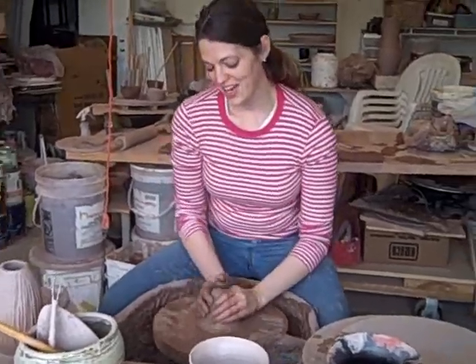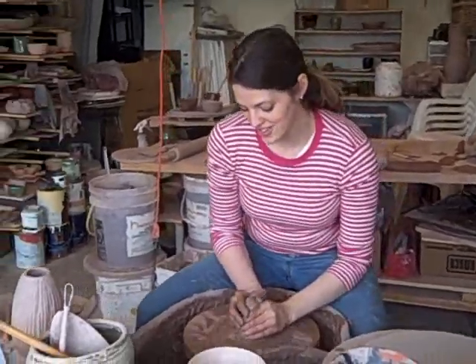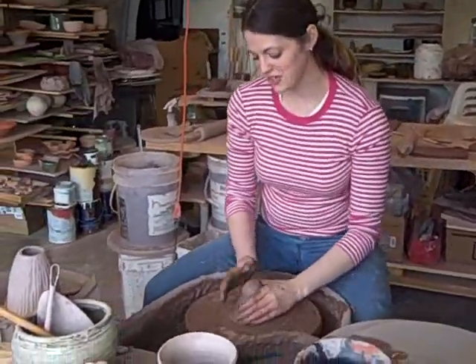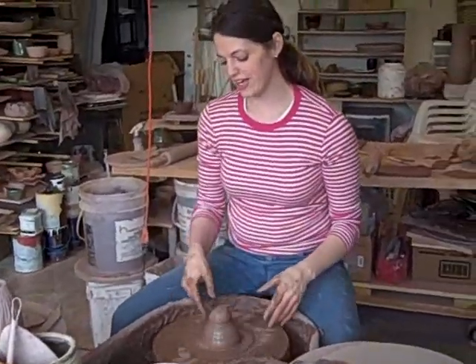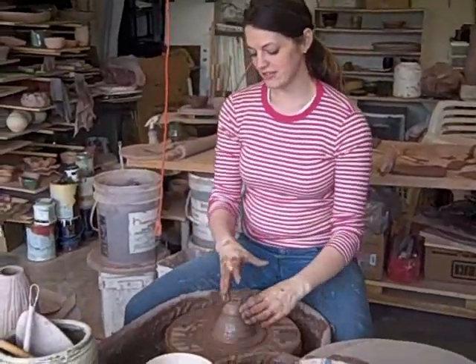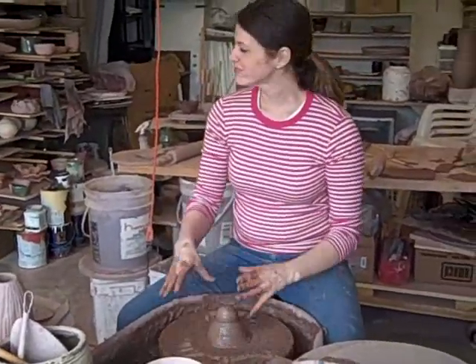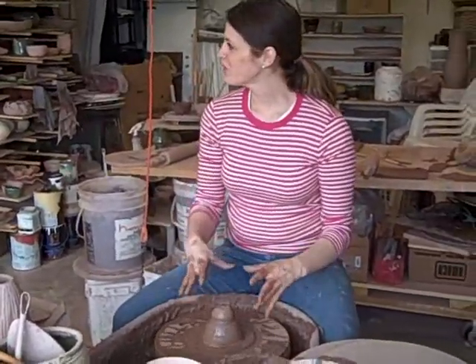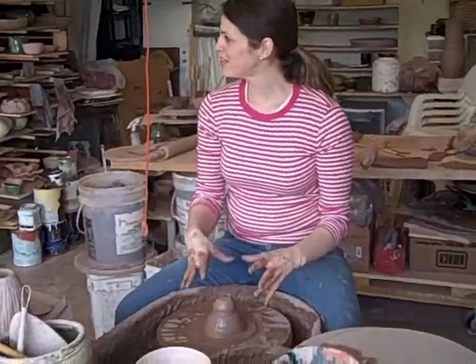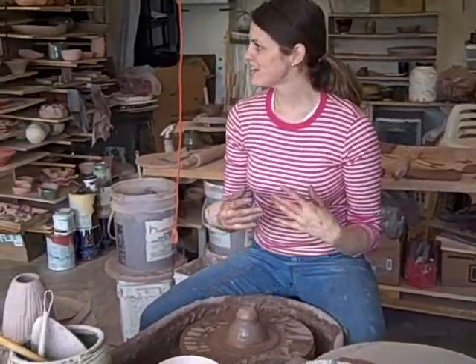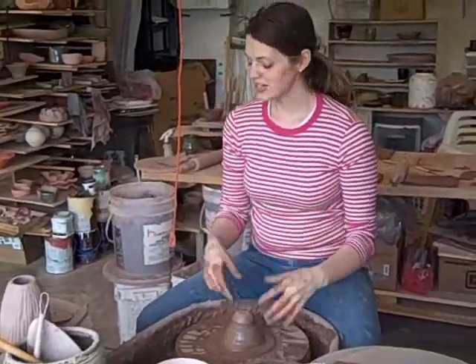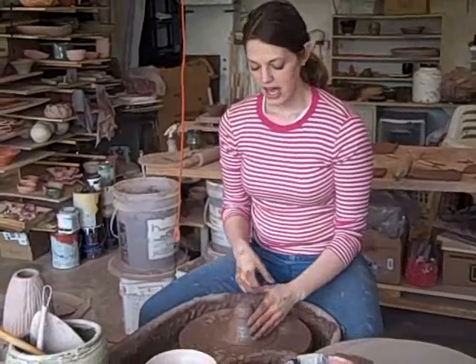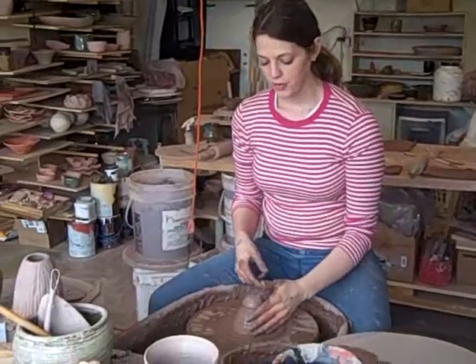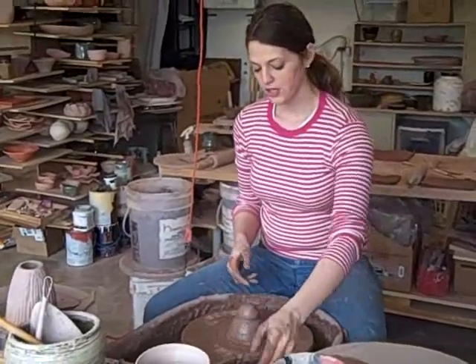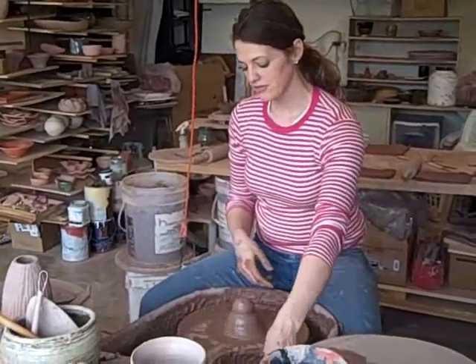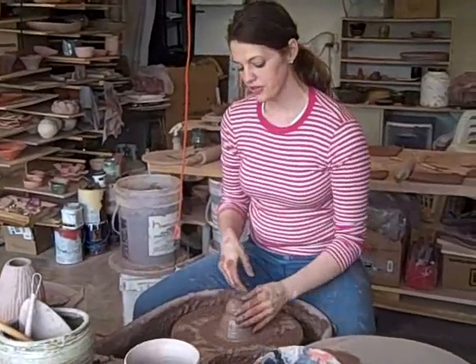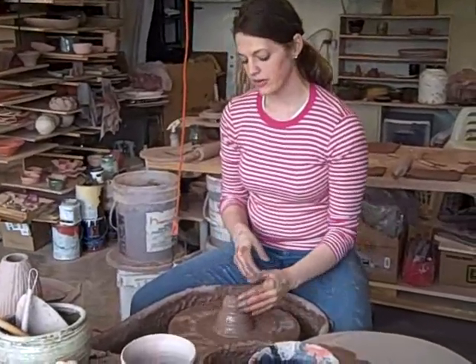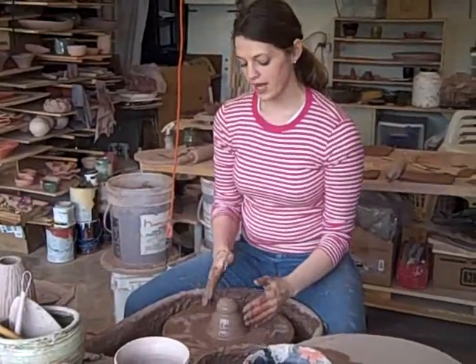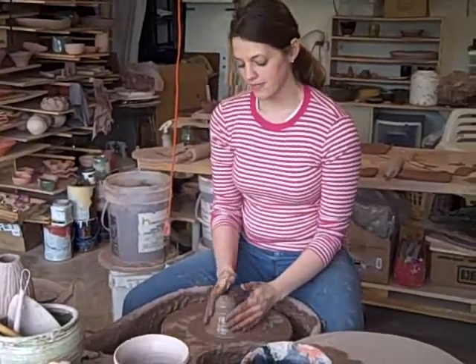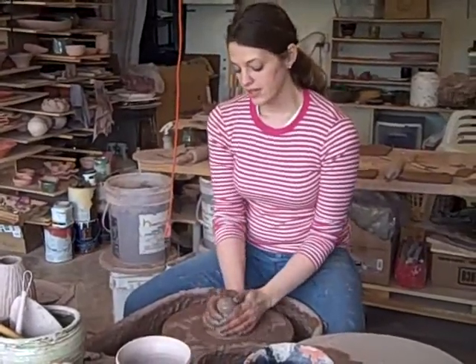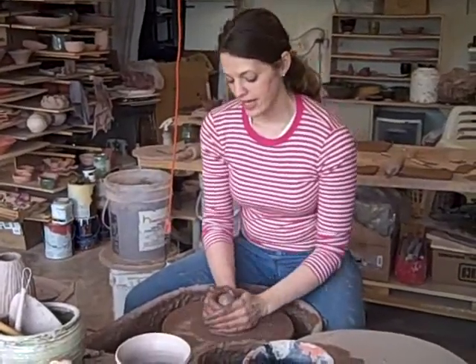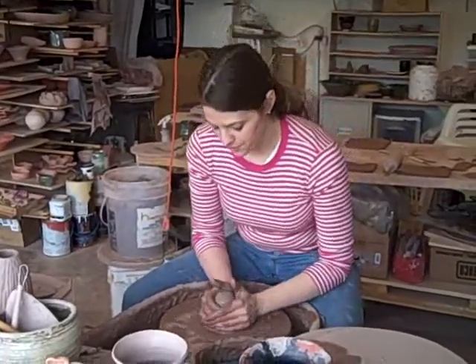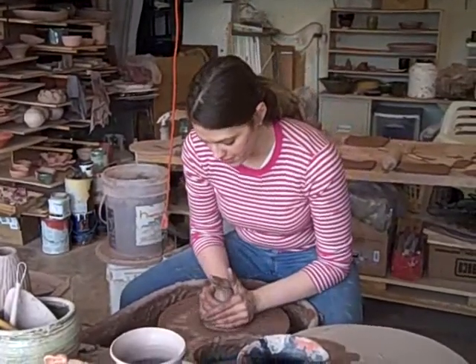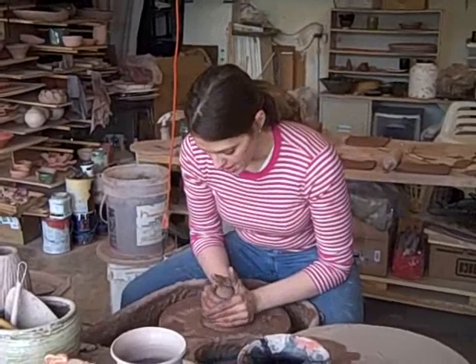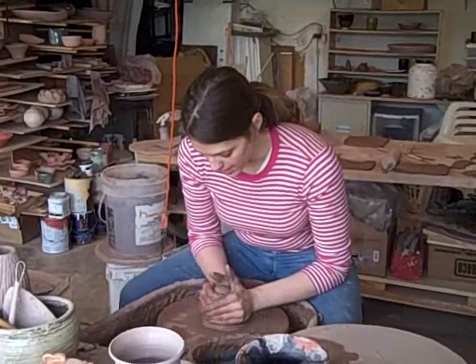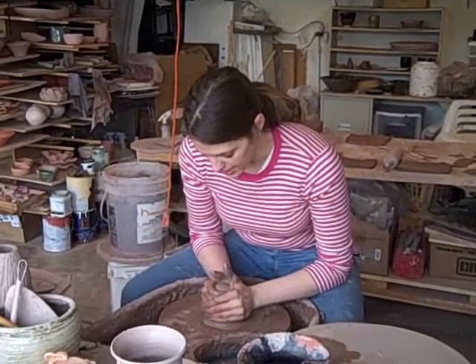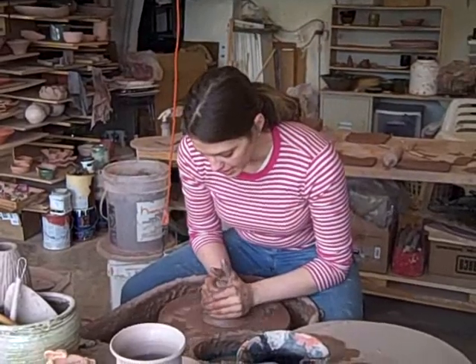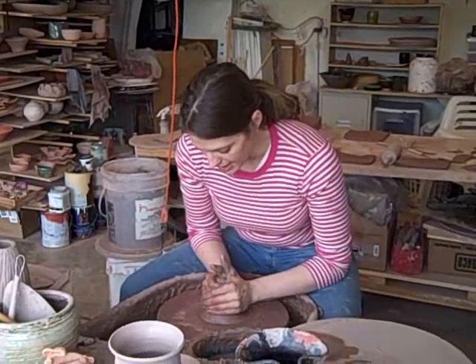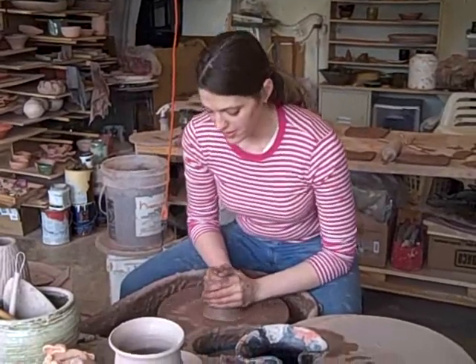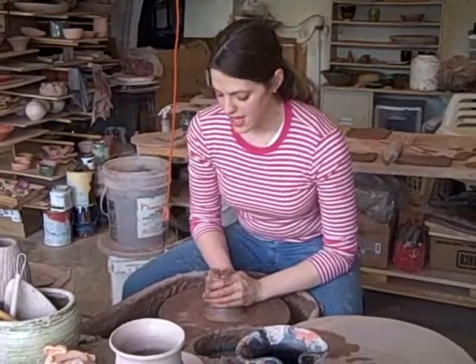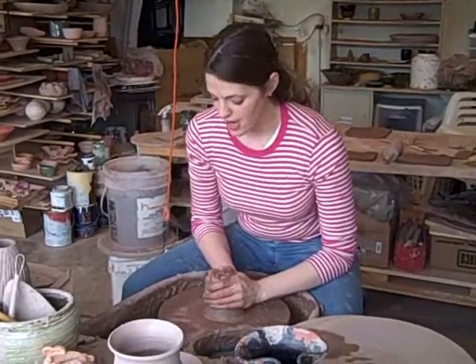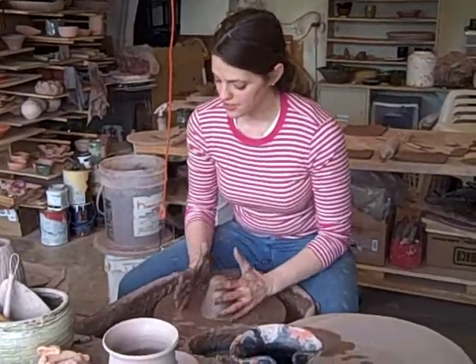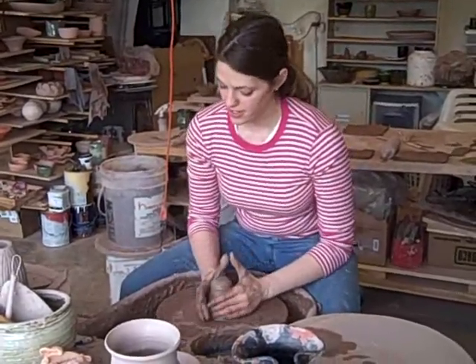As you can see with the clay, it's wobbling — it's not centered. When you start throwing, you always want to have the clay centered. The way that you do that is to wrap your hands around it.